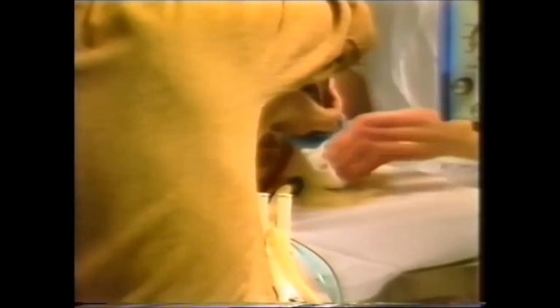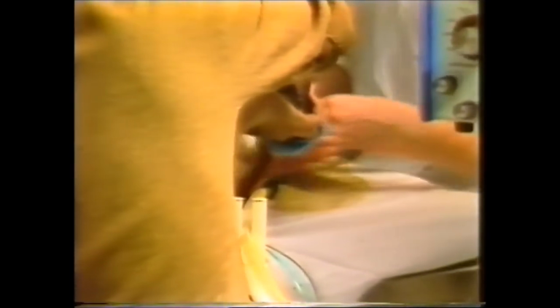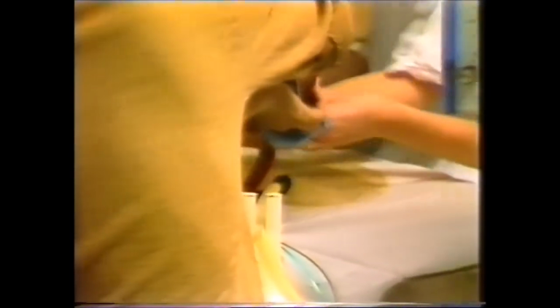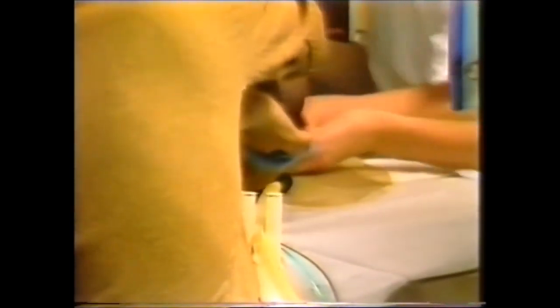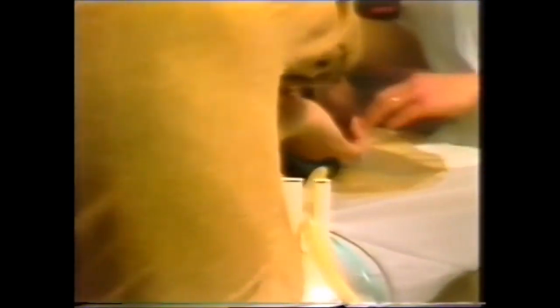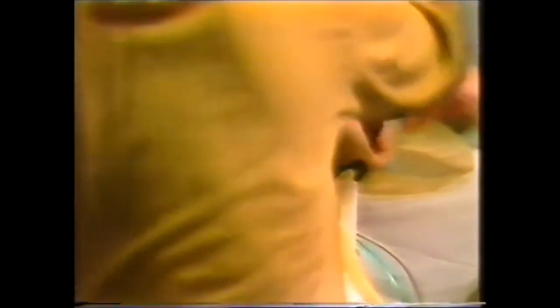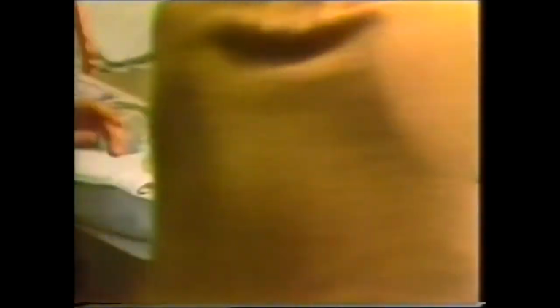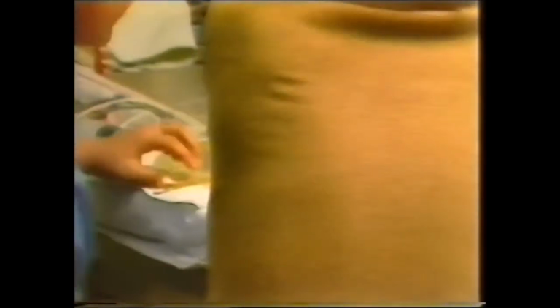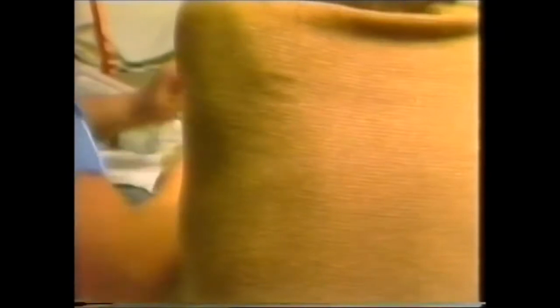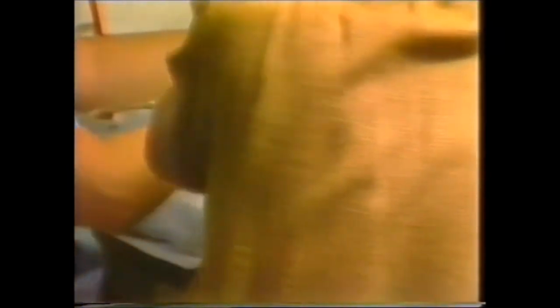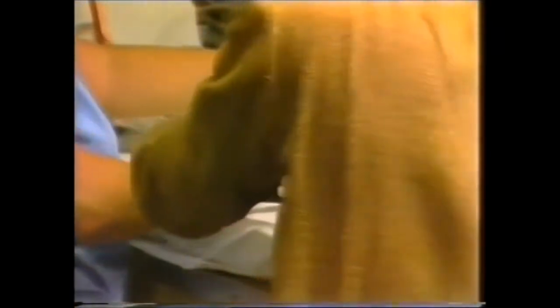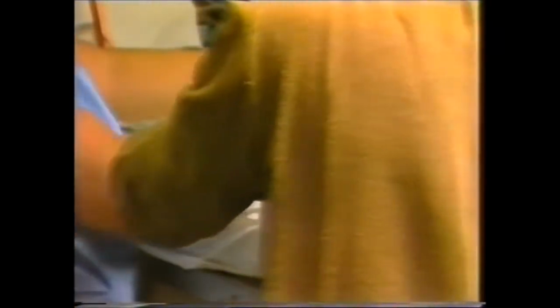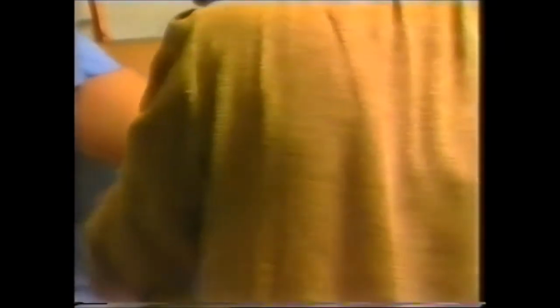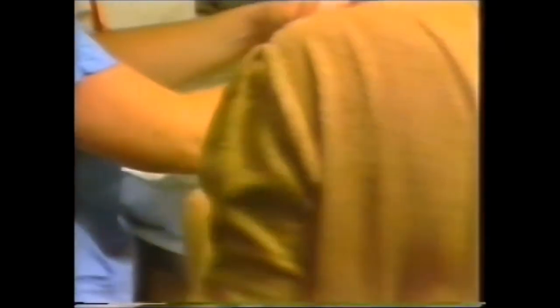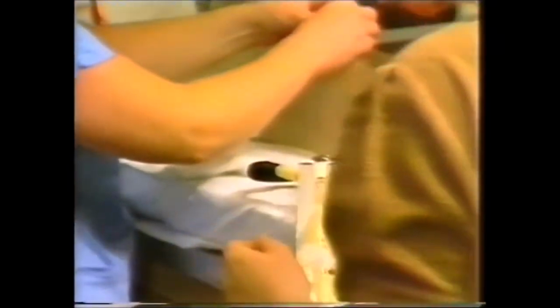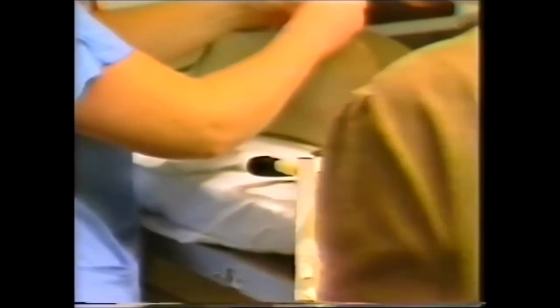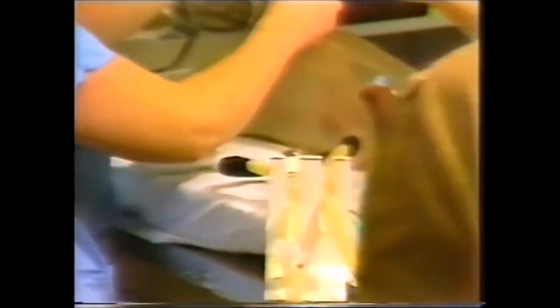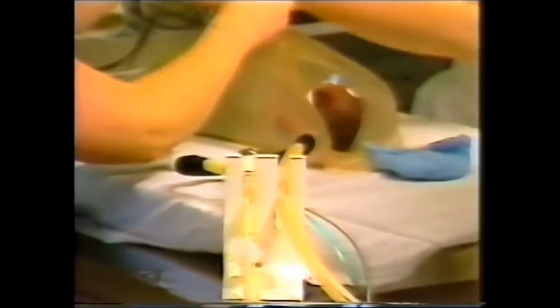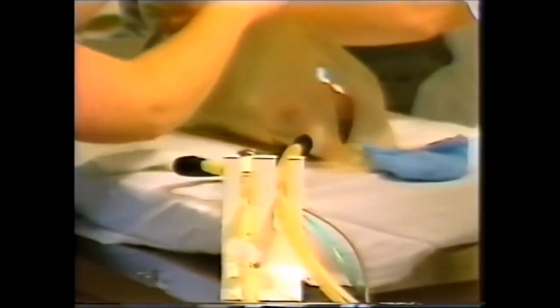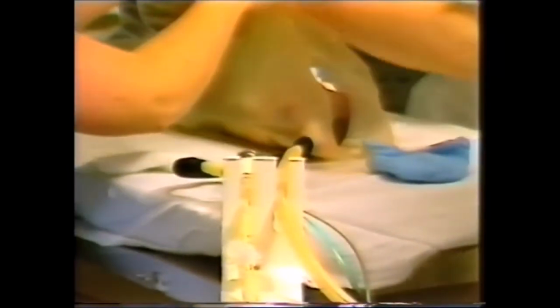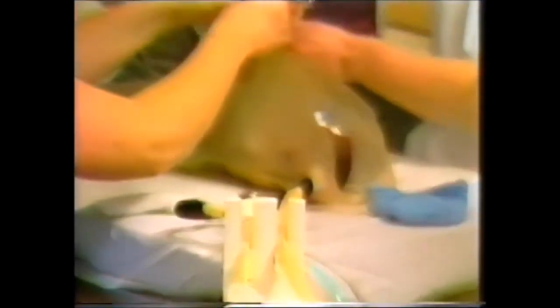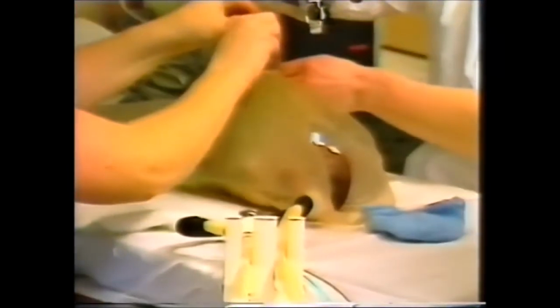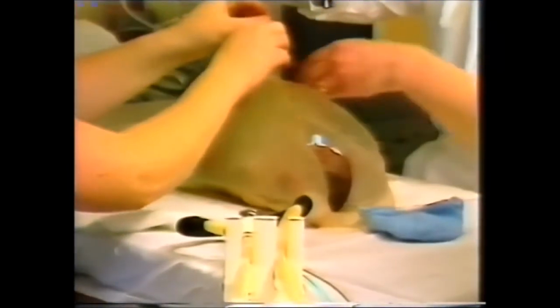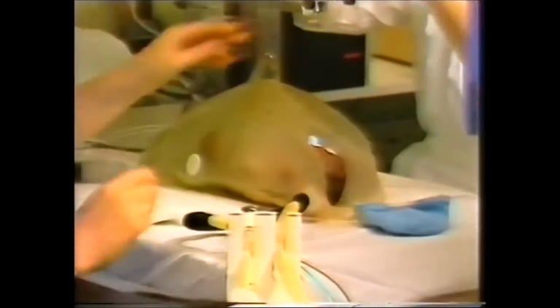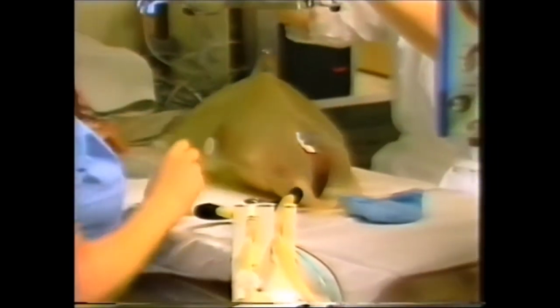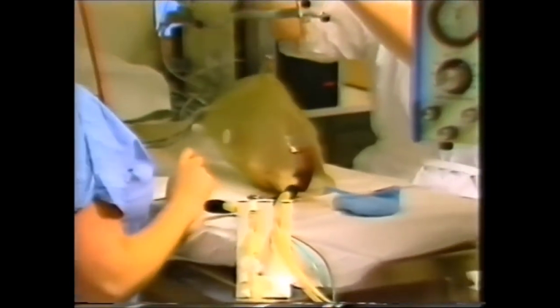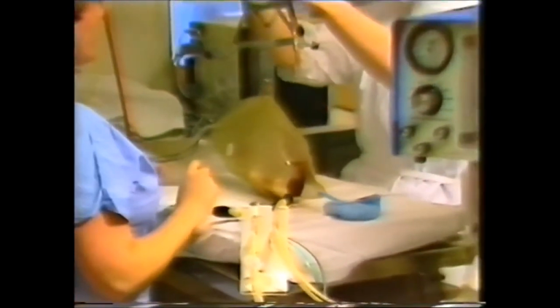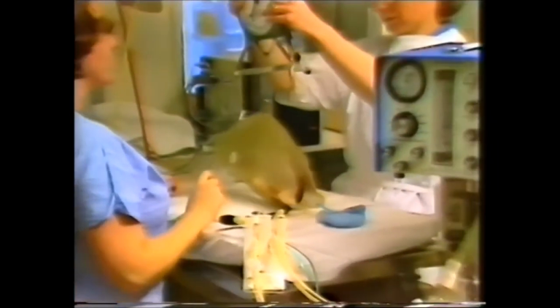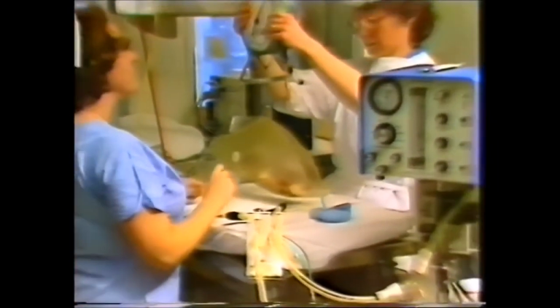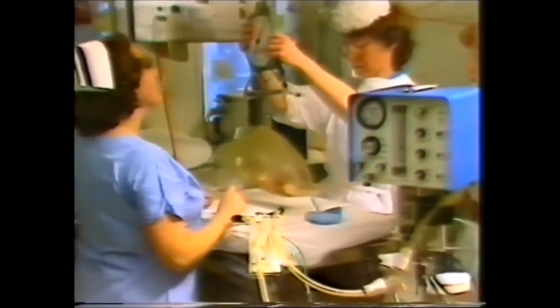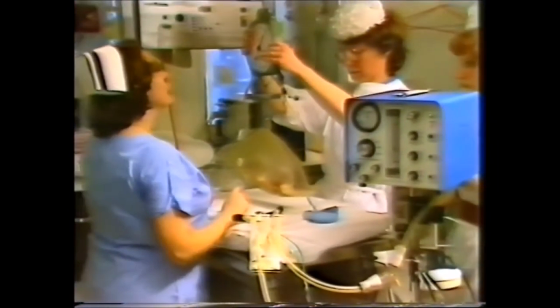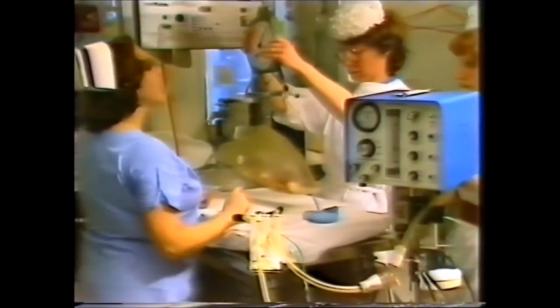At first it looked as if he might manage to breathe on his own, but he can't. After weighing, he must be connected up to the ventilator.